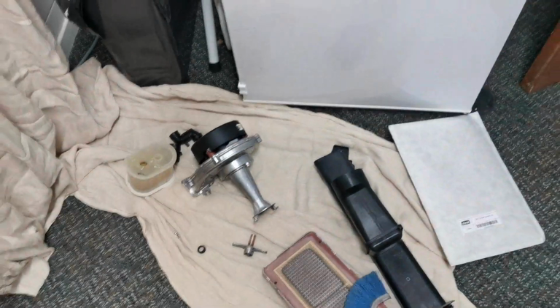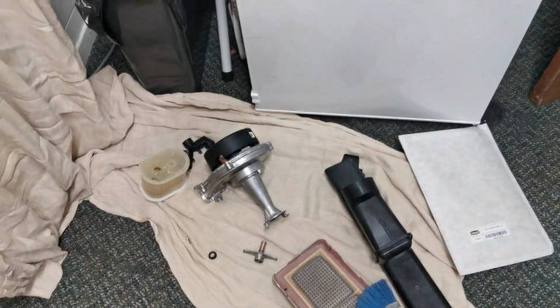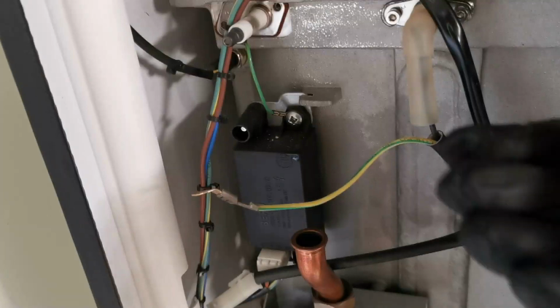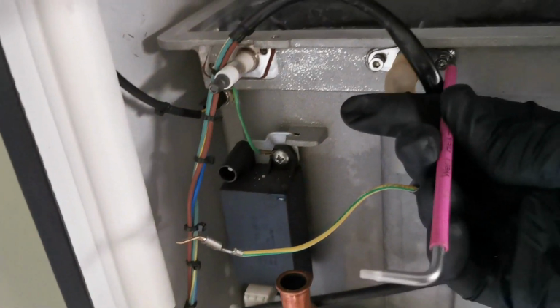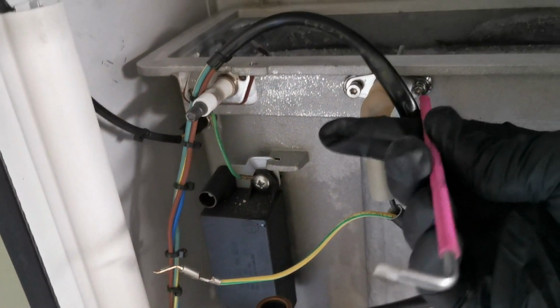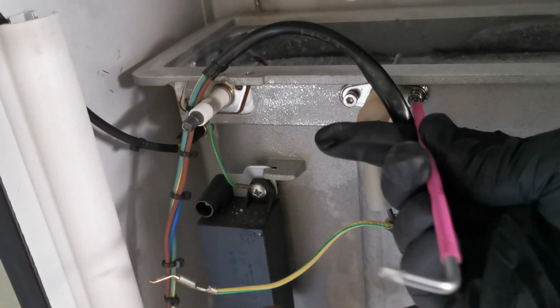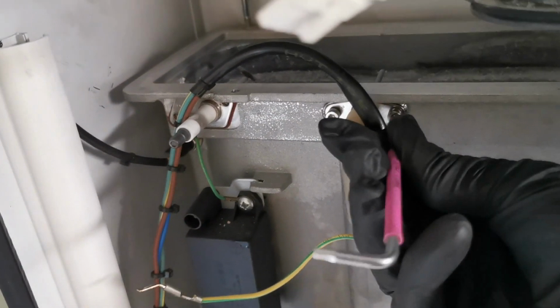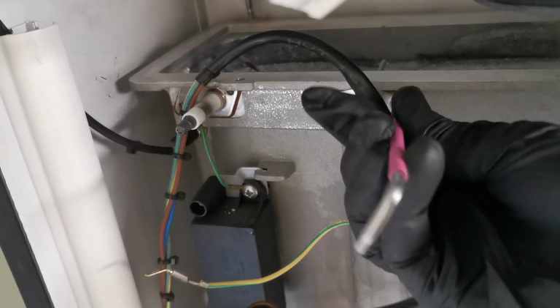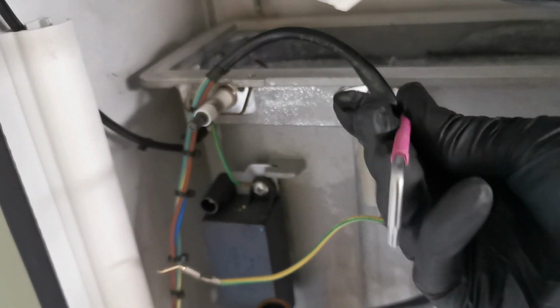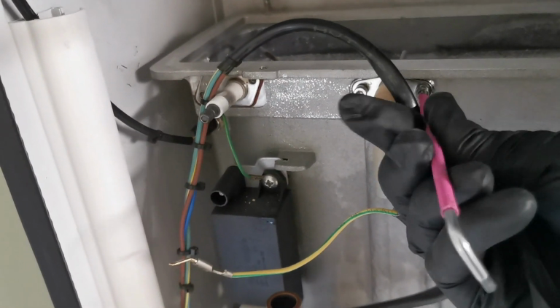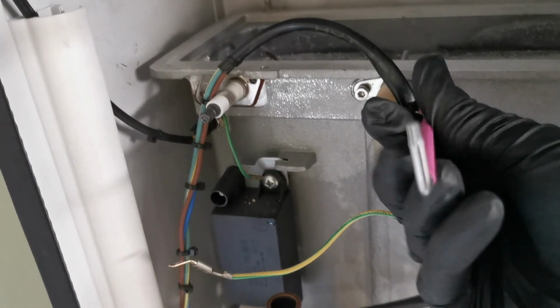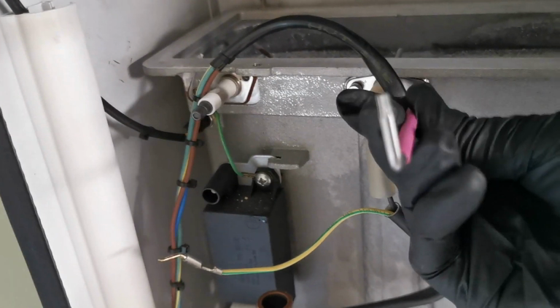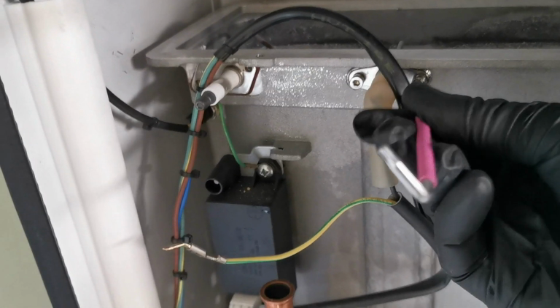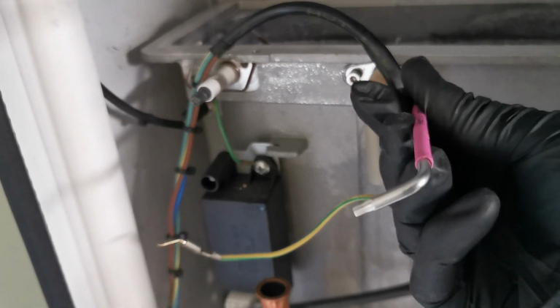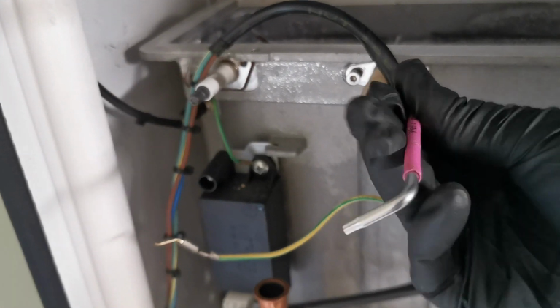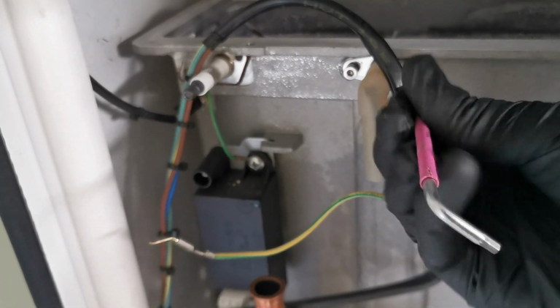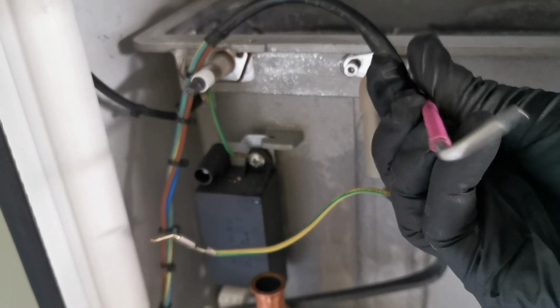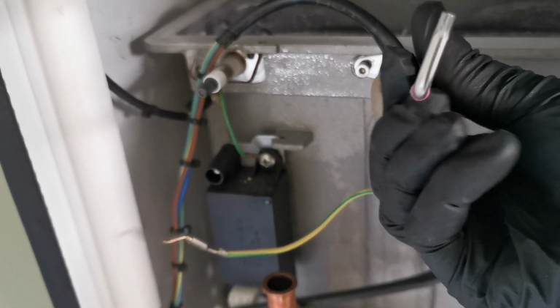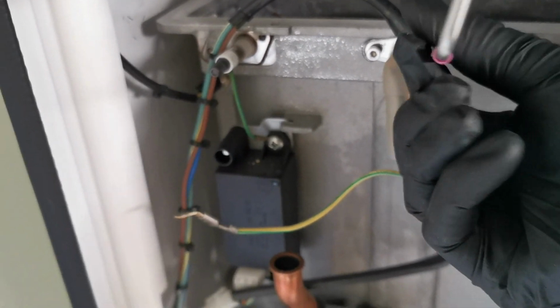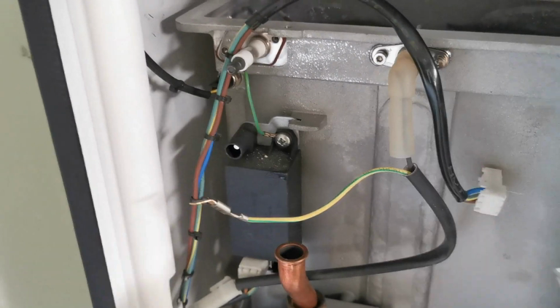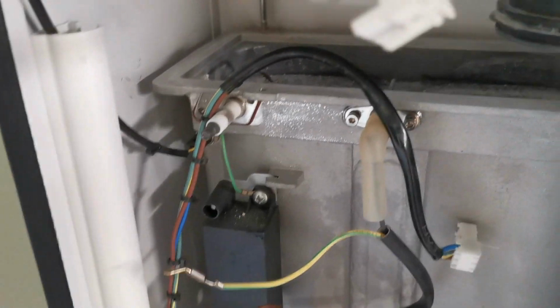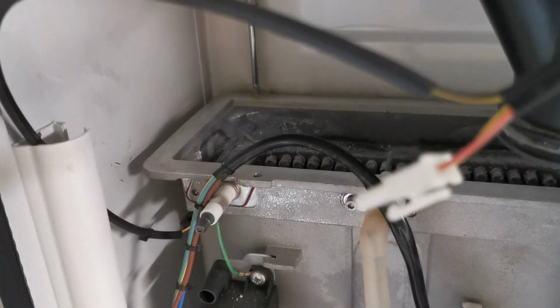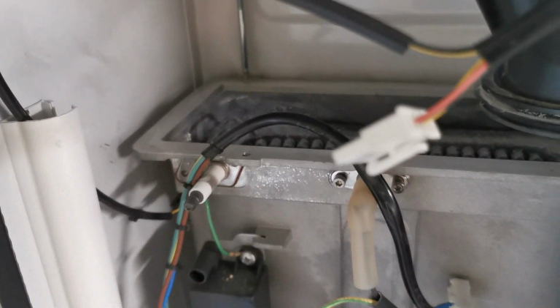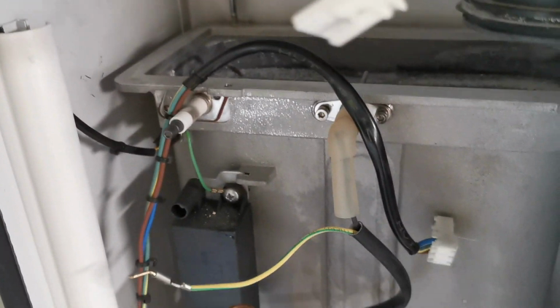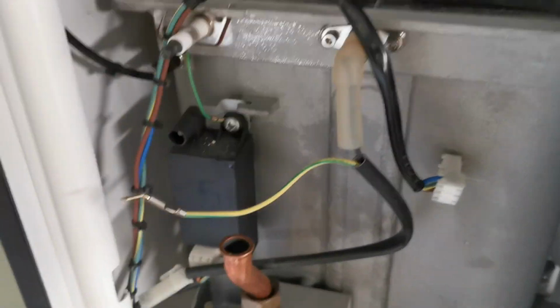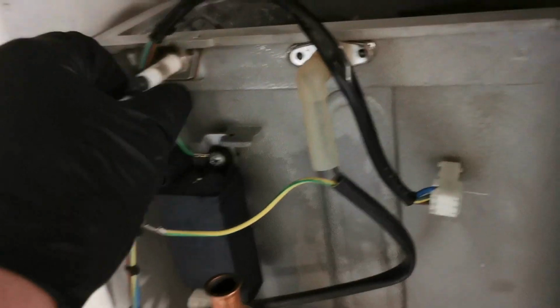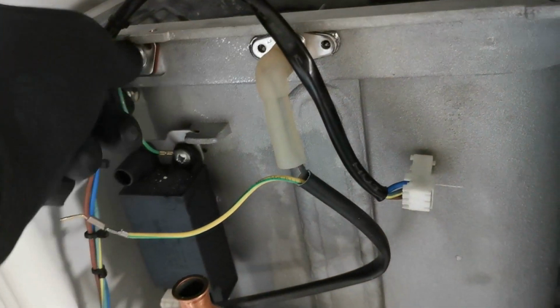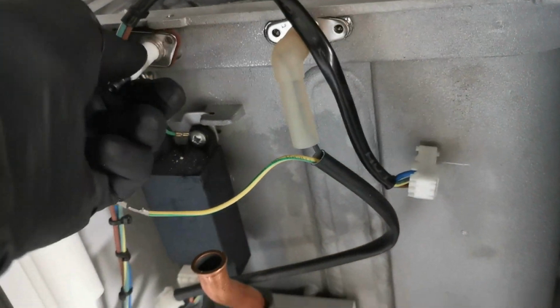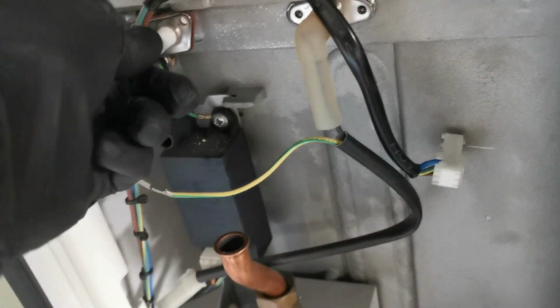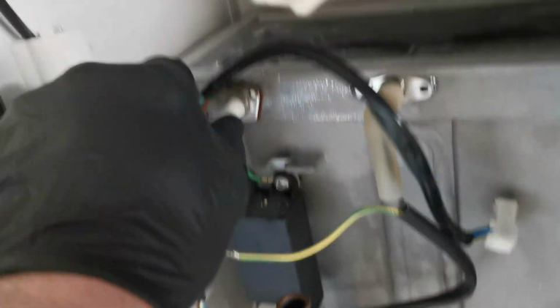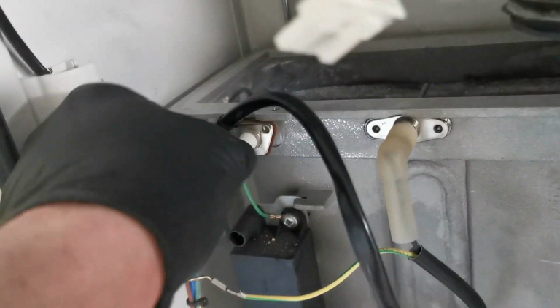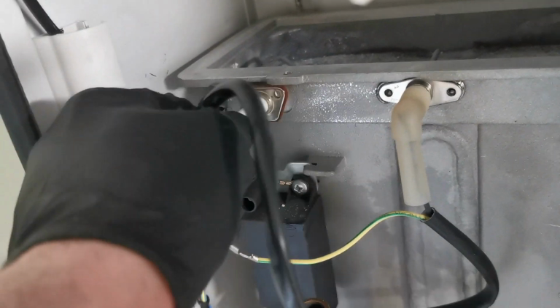Using a hex key, remove the electrodes. Check the seals, check the condition, and make sure the spacing is good — refer to your manufacturer's instructions. If the condition isn't good and they can't be cleaned, then replace them.